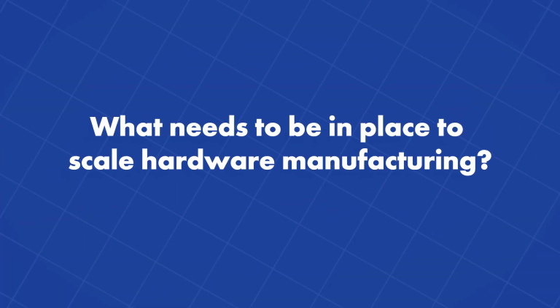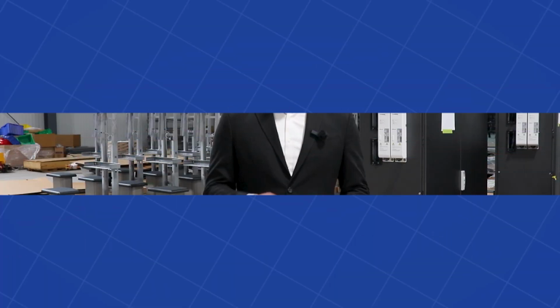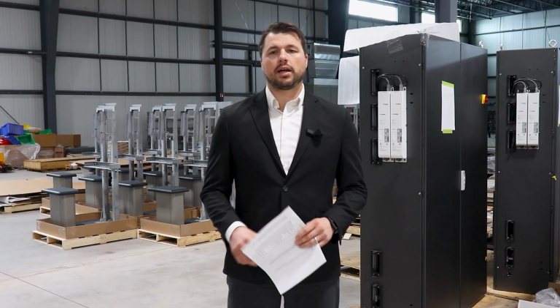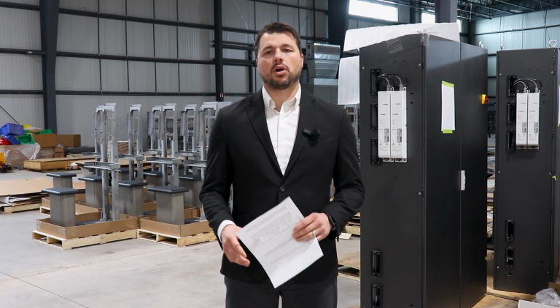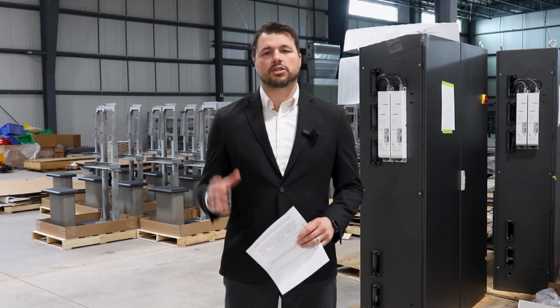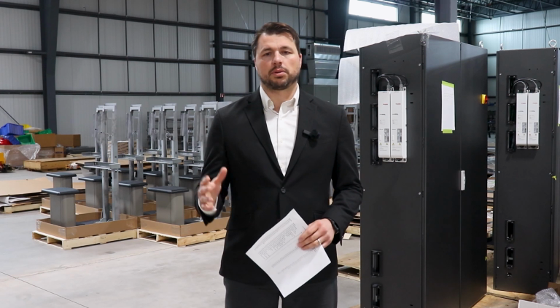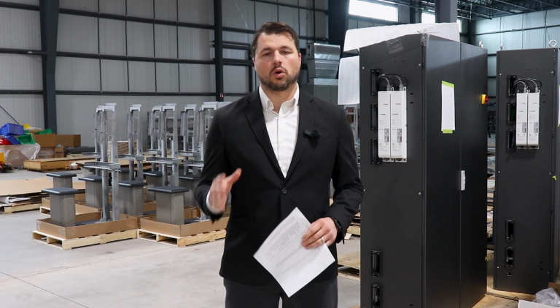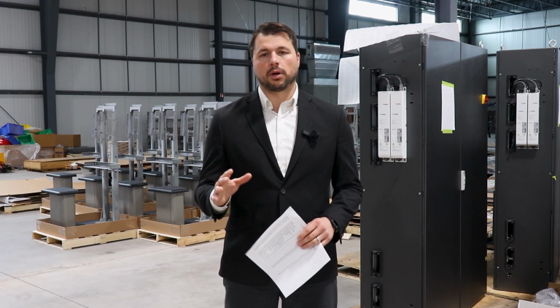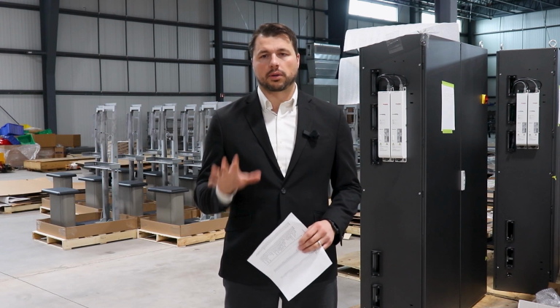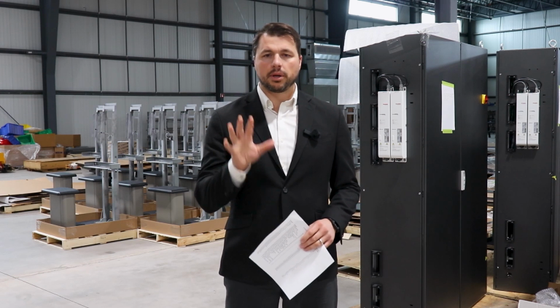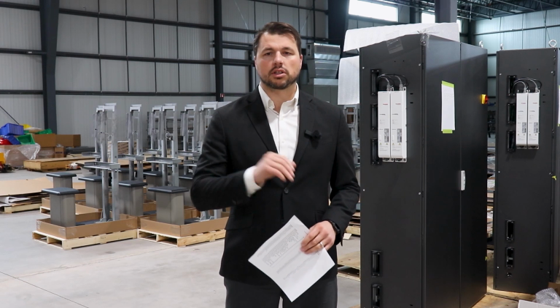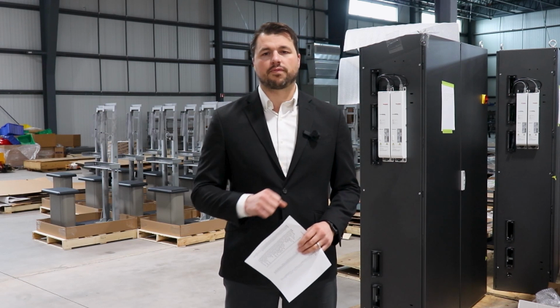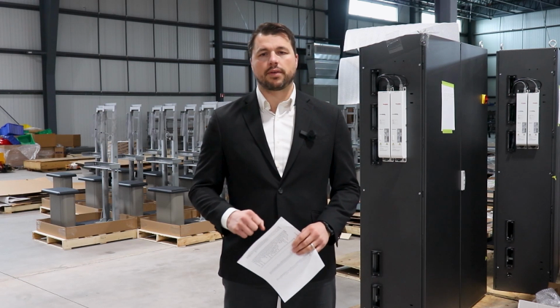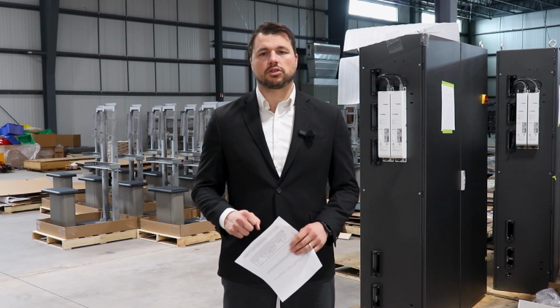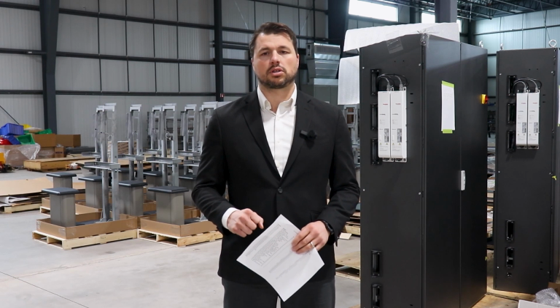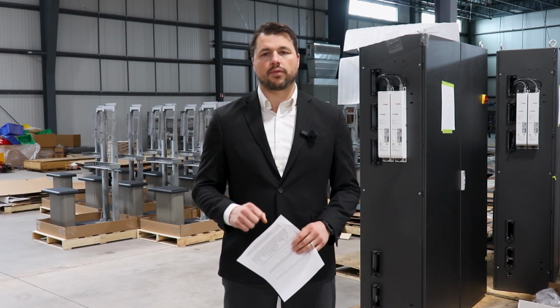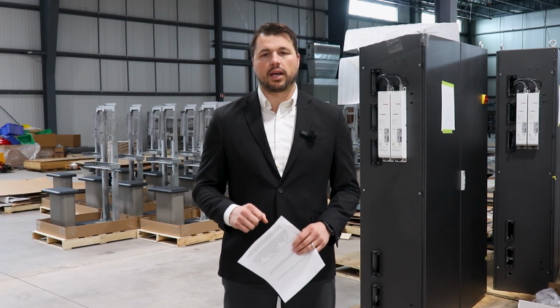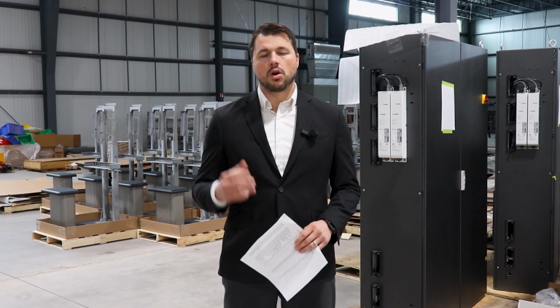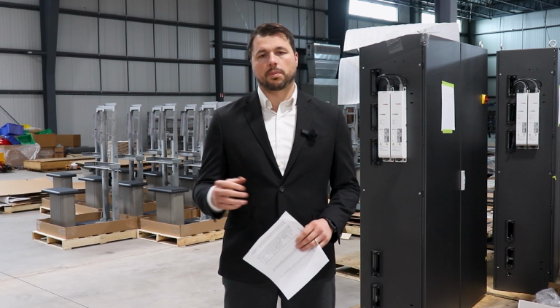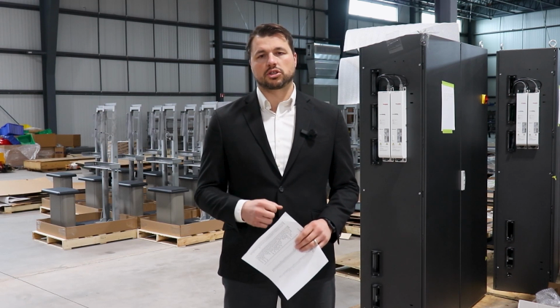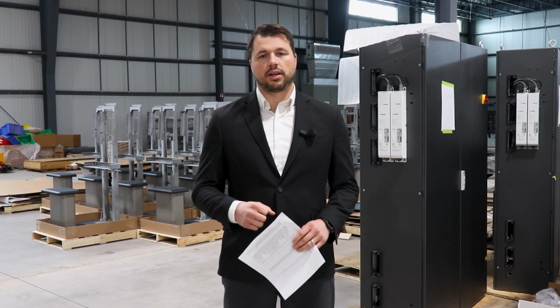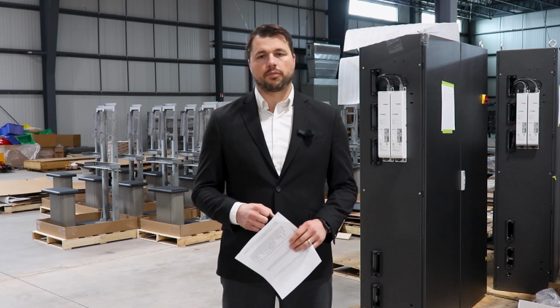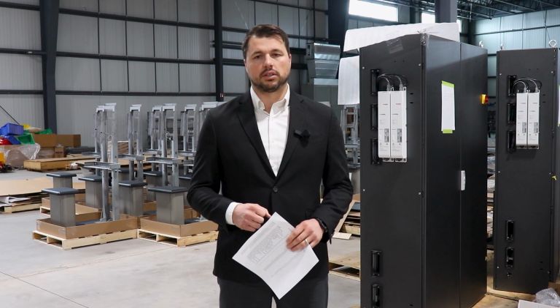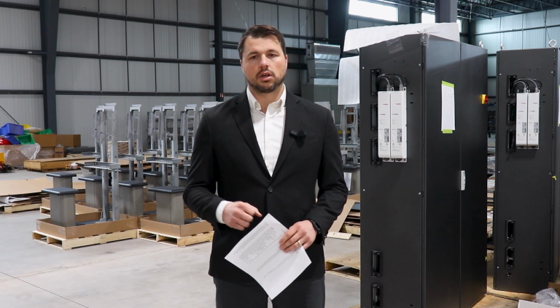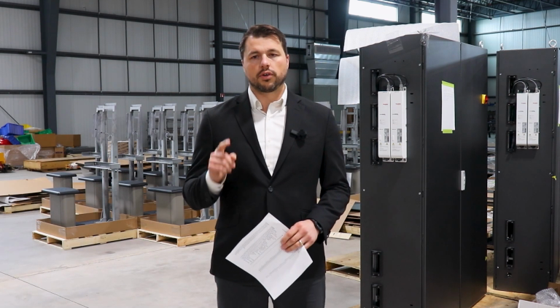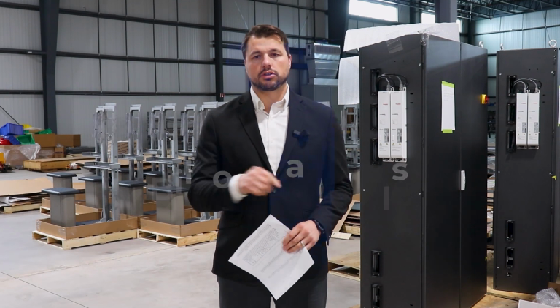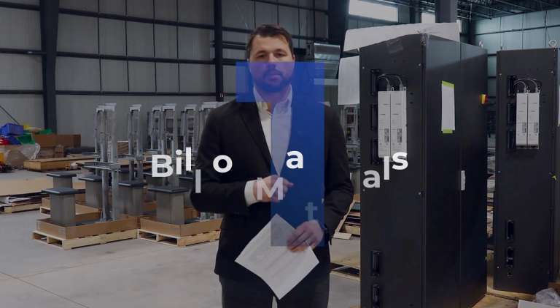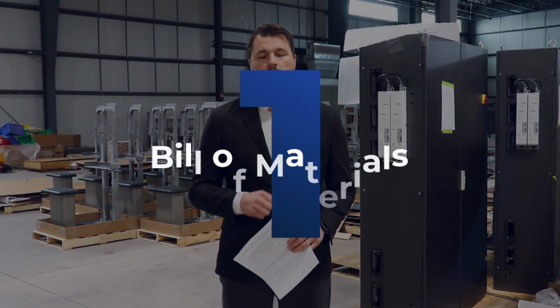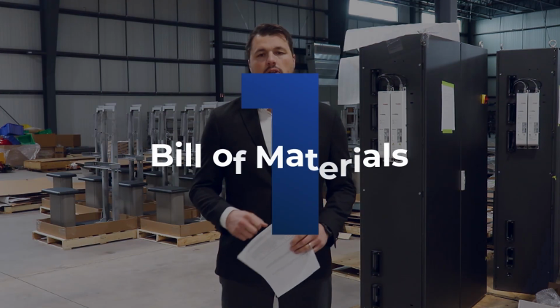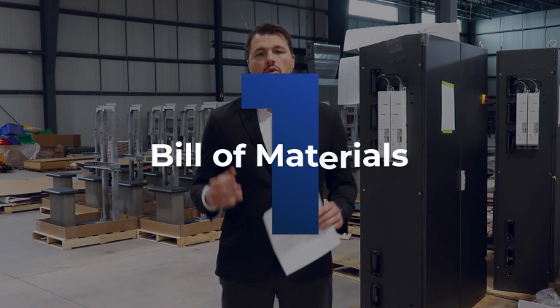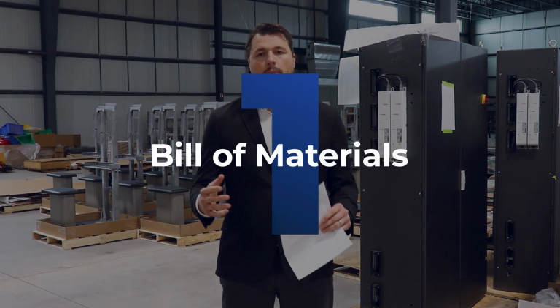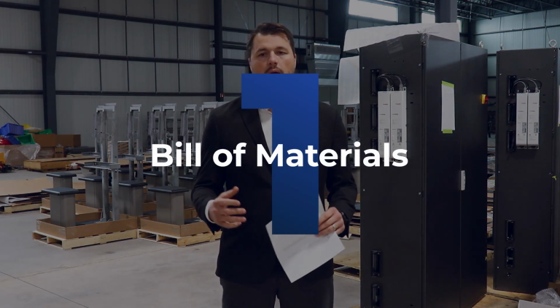You may not have all of this complete or perfect, but here's a list of five things you should have in hand when the production handoff begins. First, you'll need a bill of materials, or BOM.